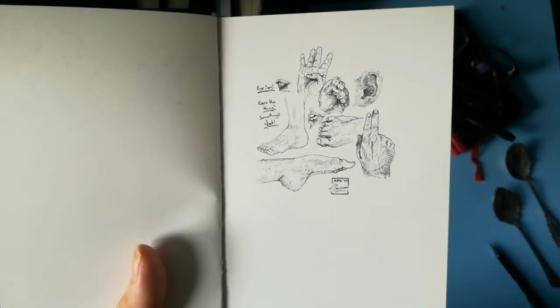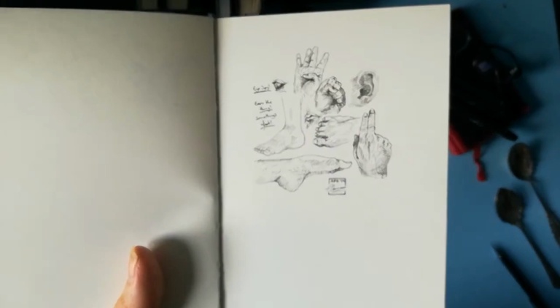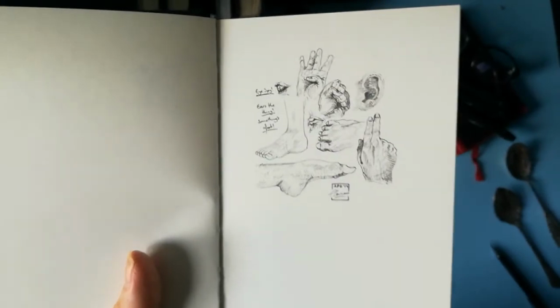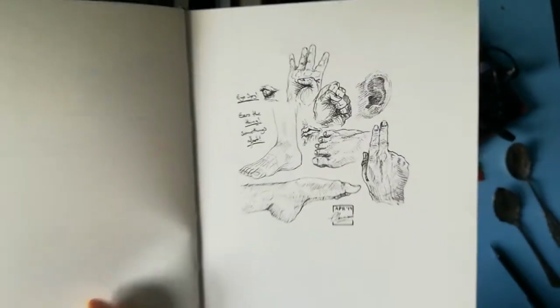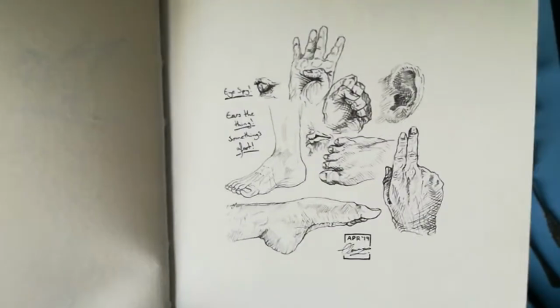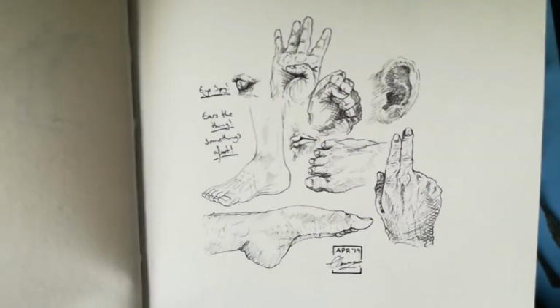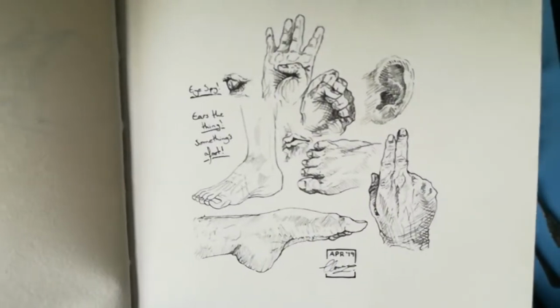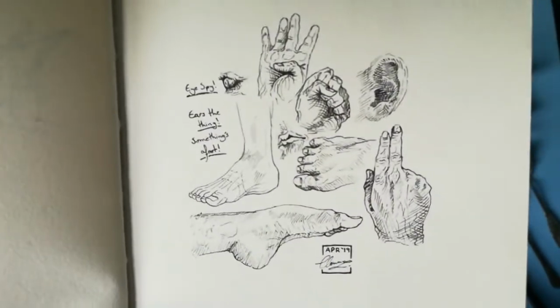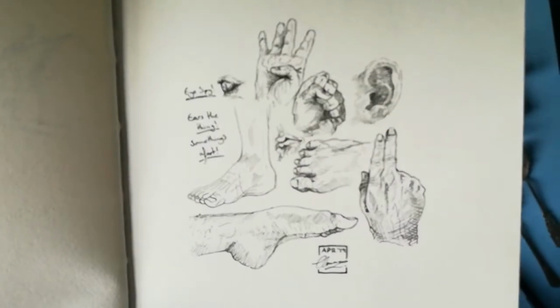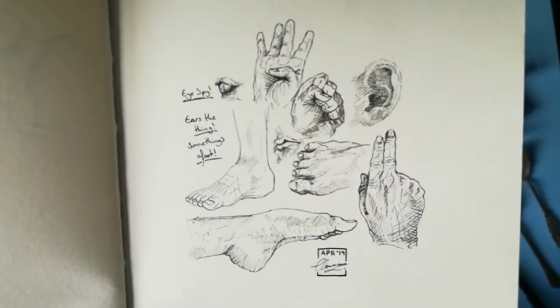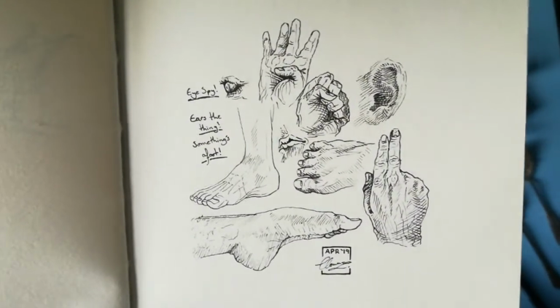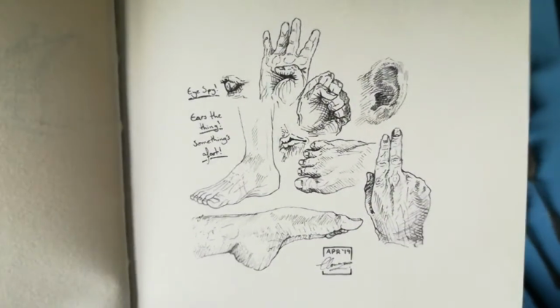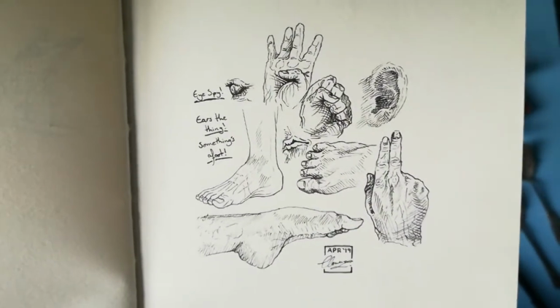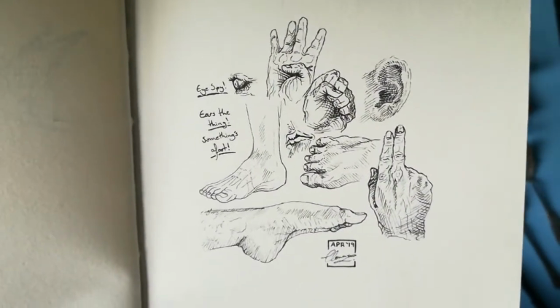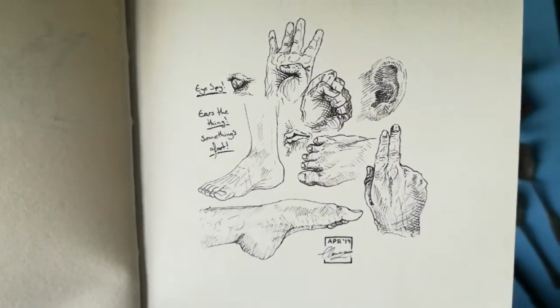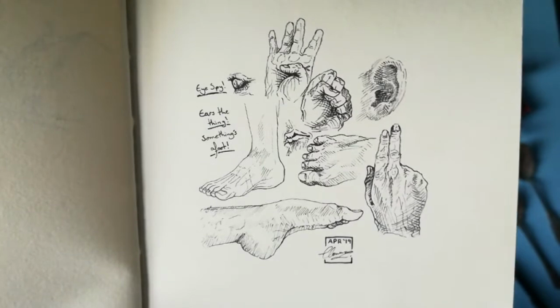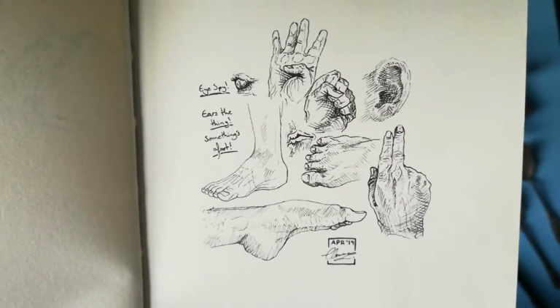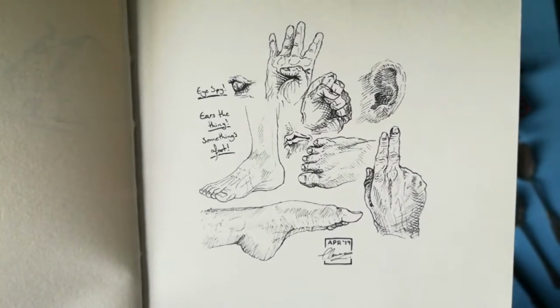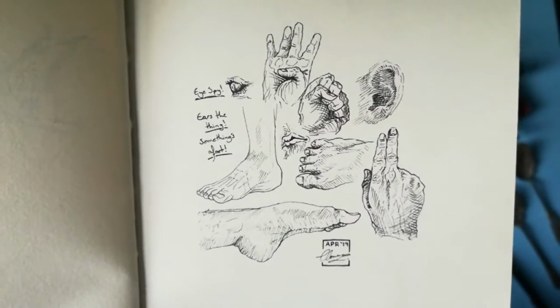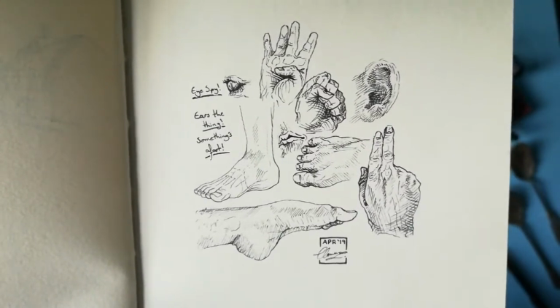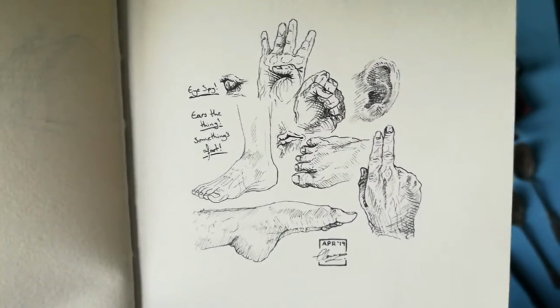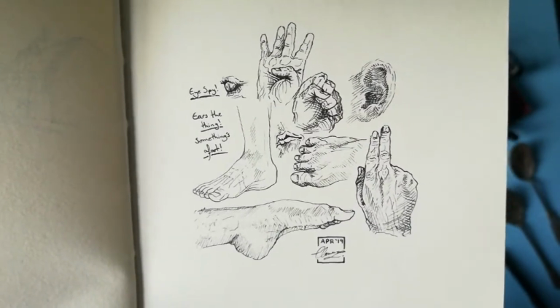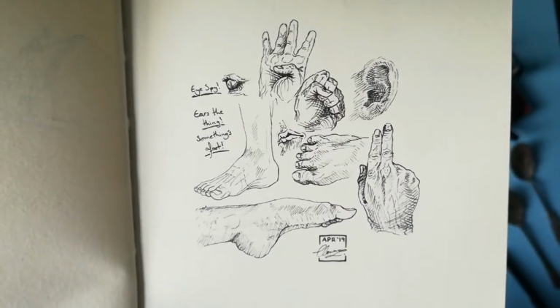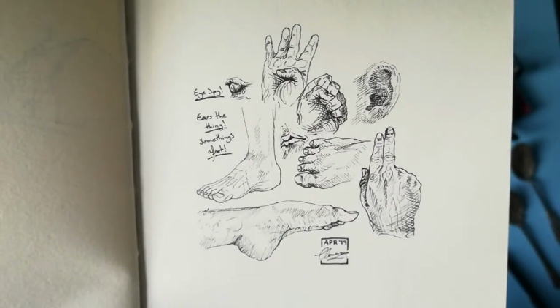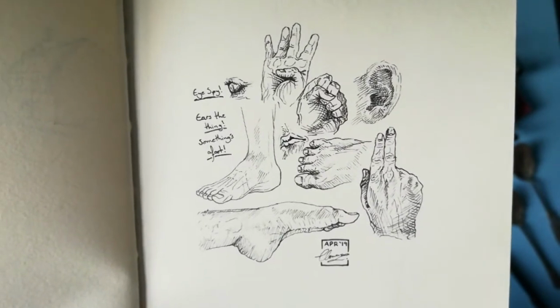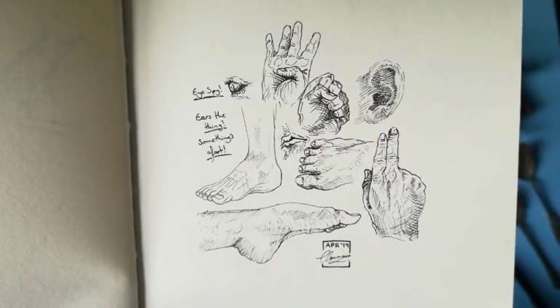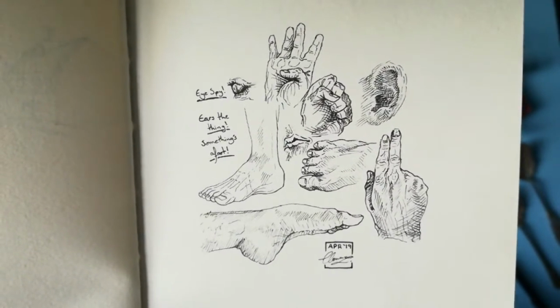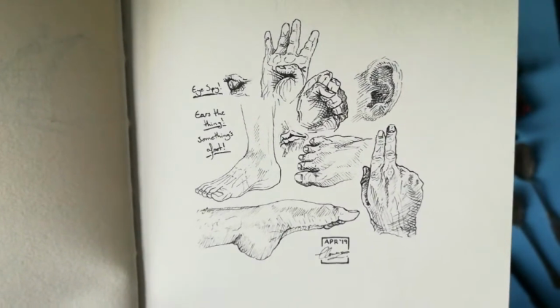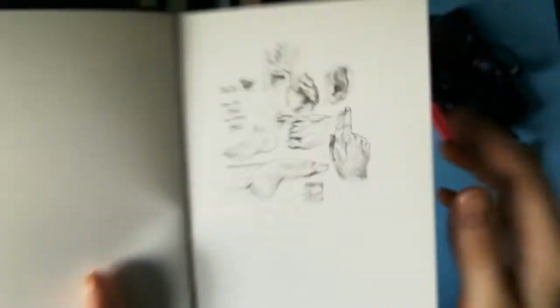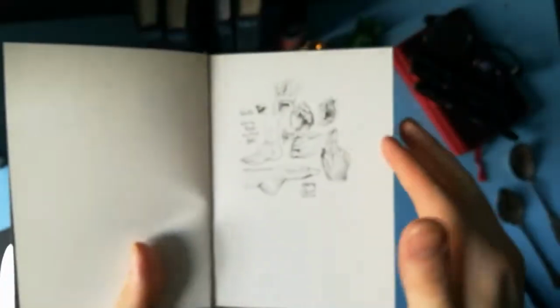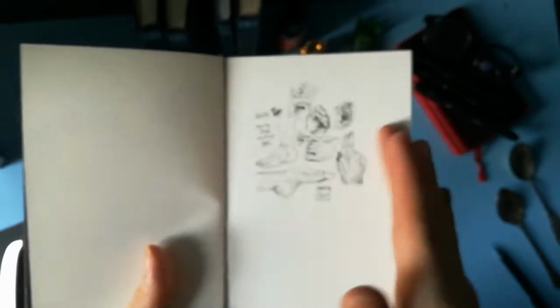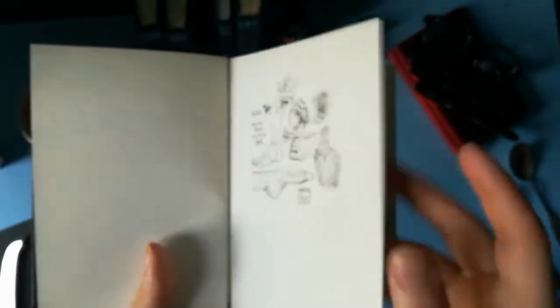Some anatomical oddities — here we are, let's get a bit closer and refocus. April 2019. I spy. Here's a thing. Something's afoot. Some bad puns.